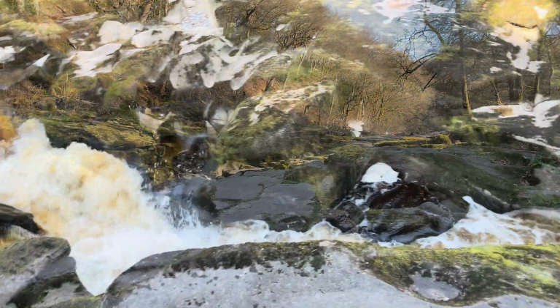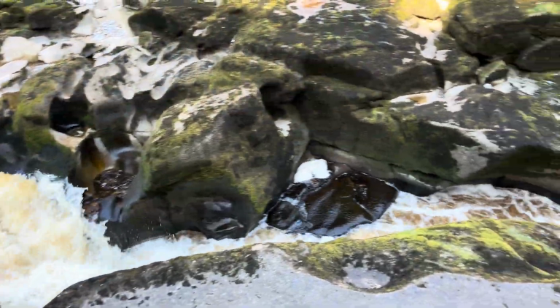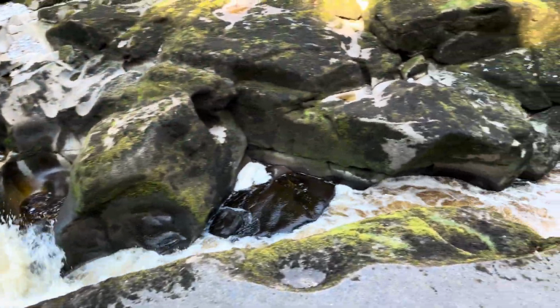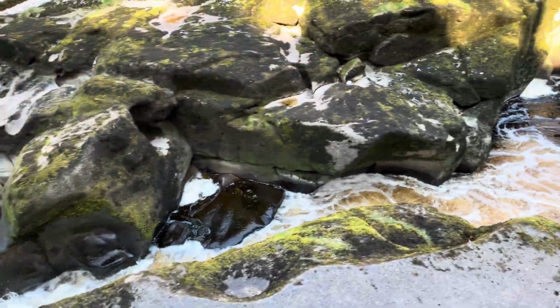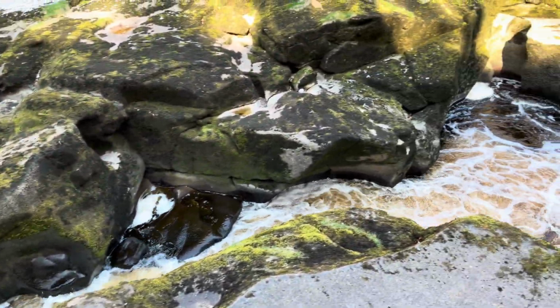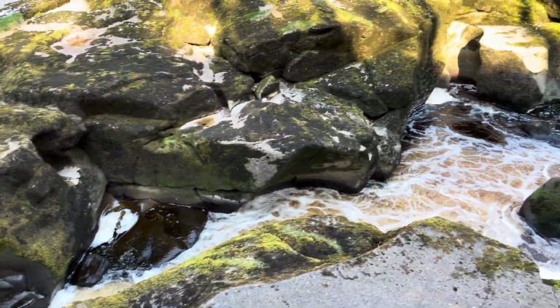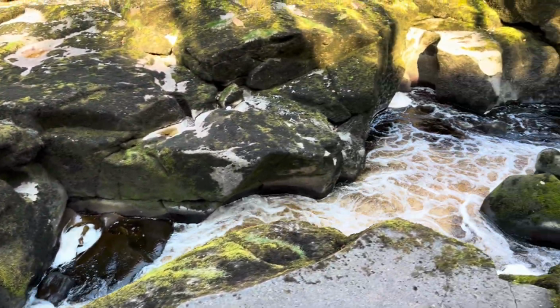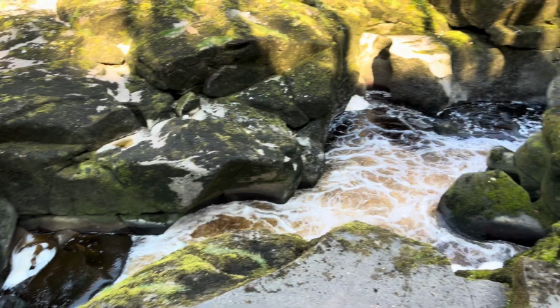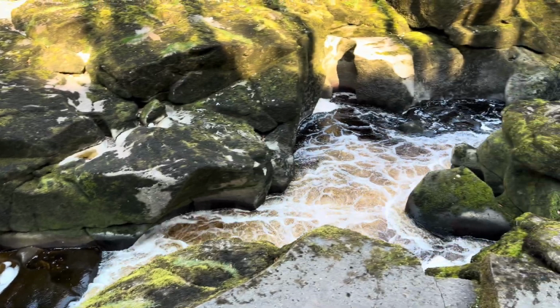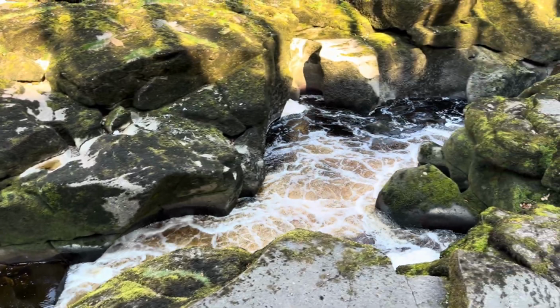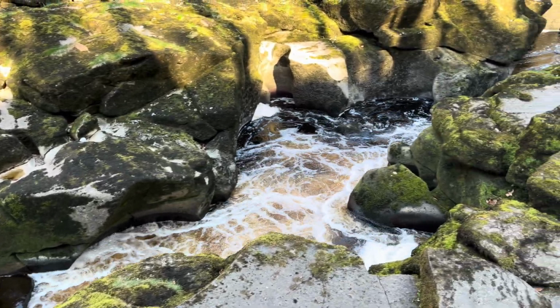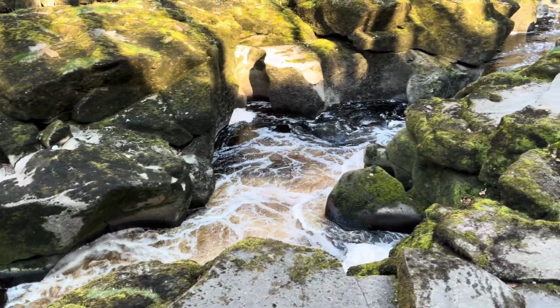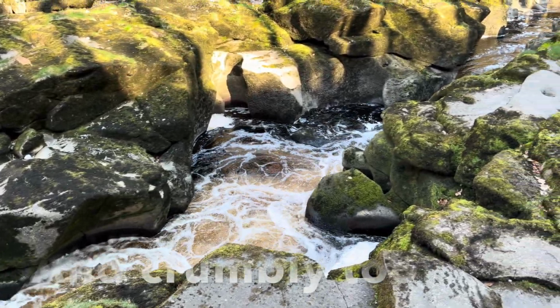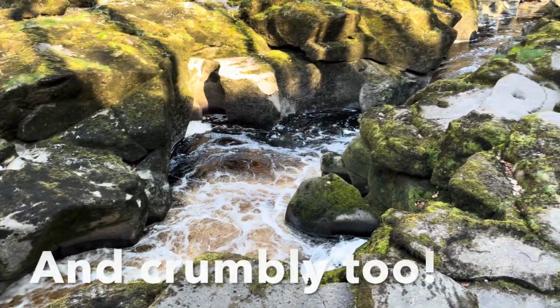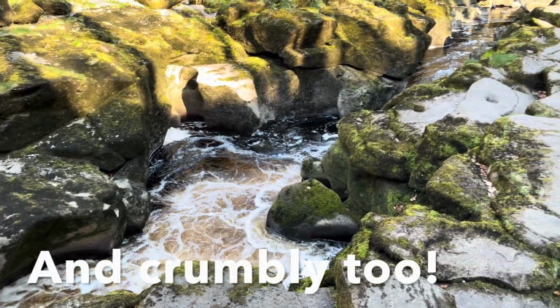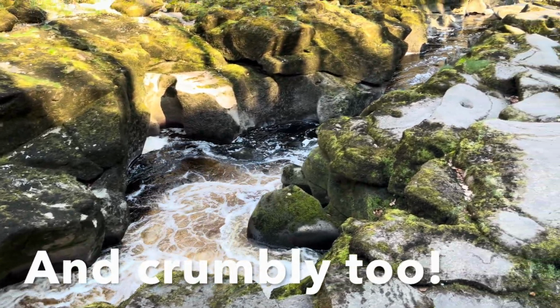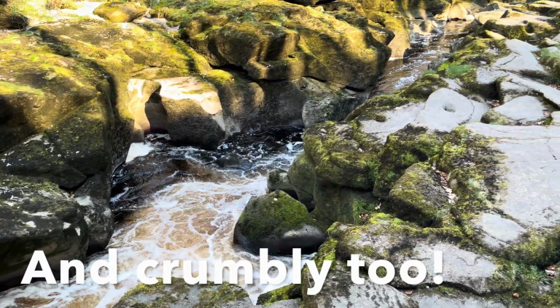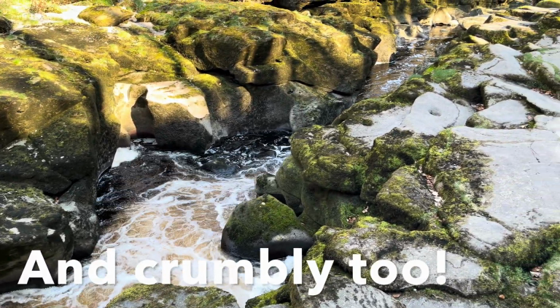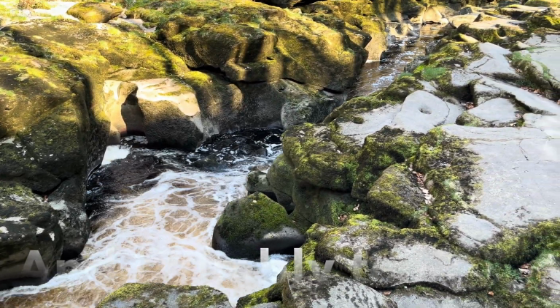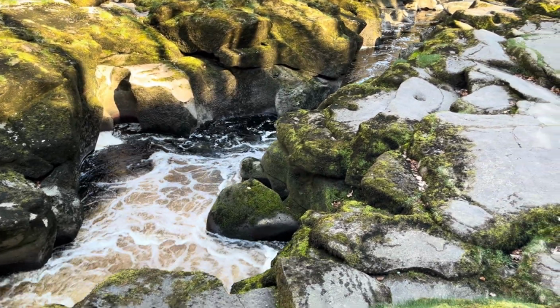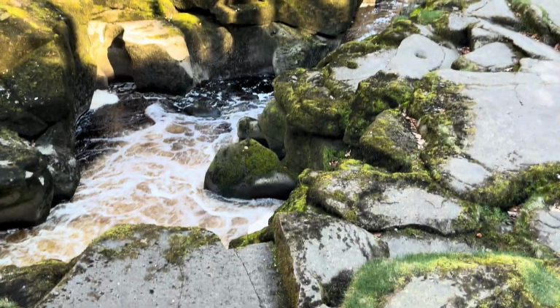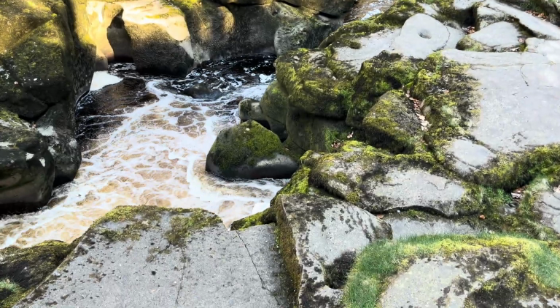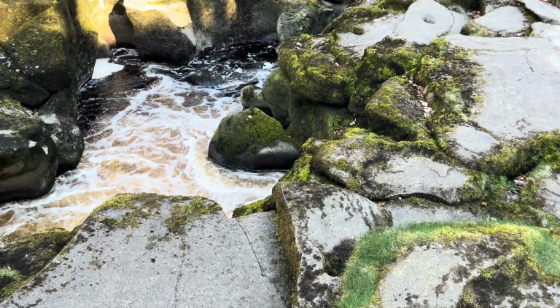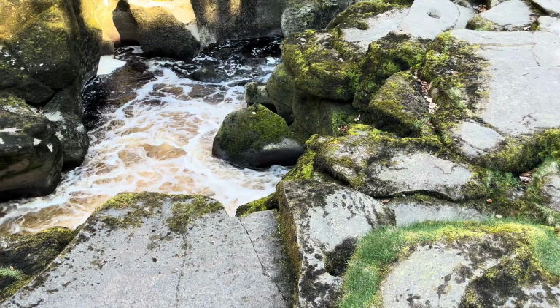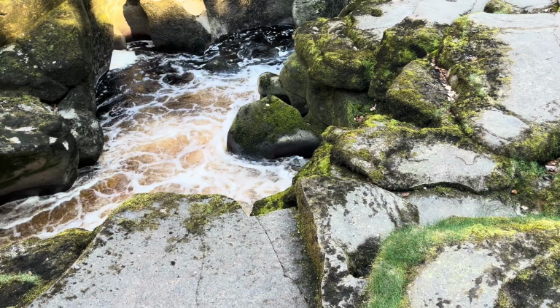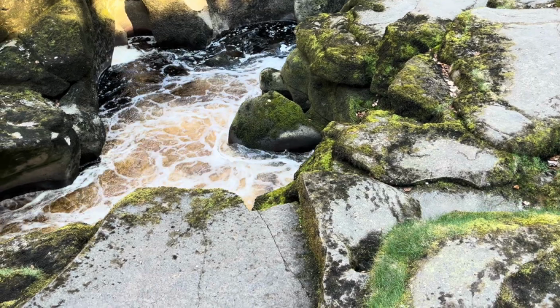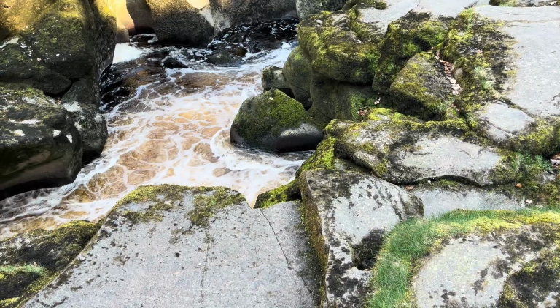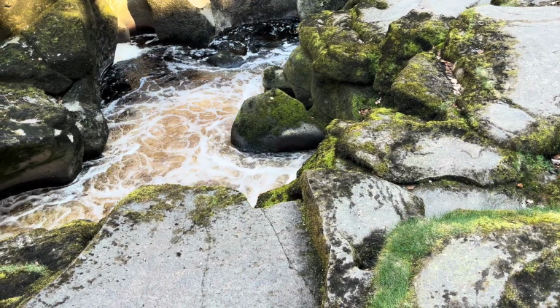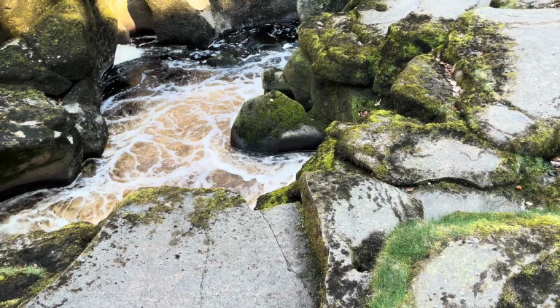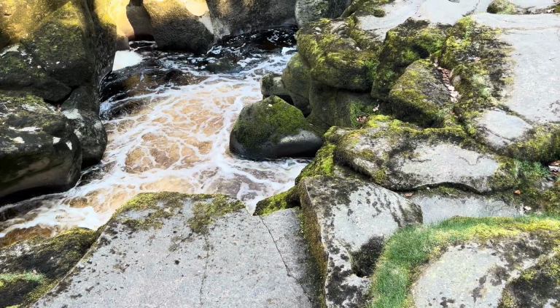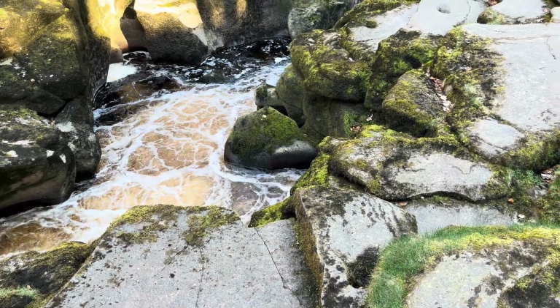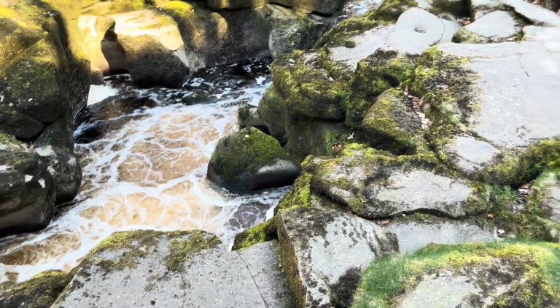But the other reason it's so dangerous — if you look at the rocks, they are covered in moss, aren't they? Wet, slippery moss. So even when you get inside, if you look down there, it's really difficult to climb out, especially with those currents.